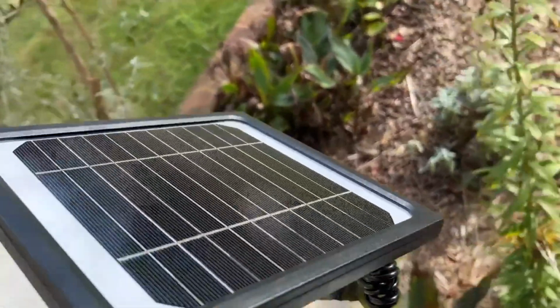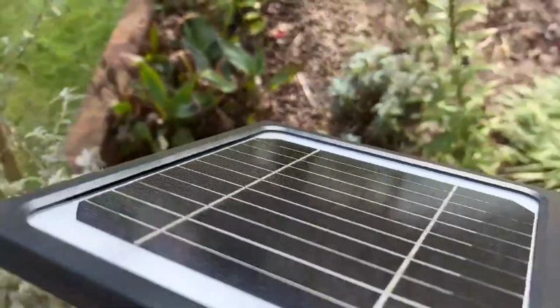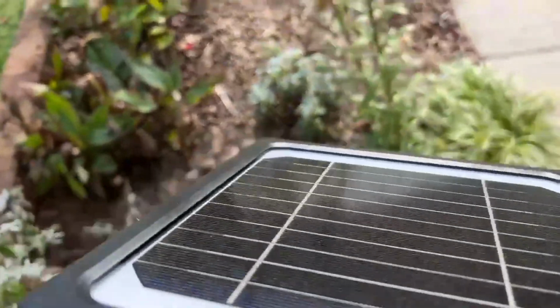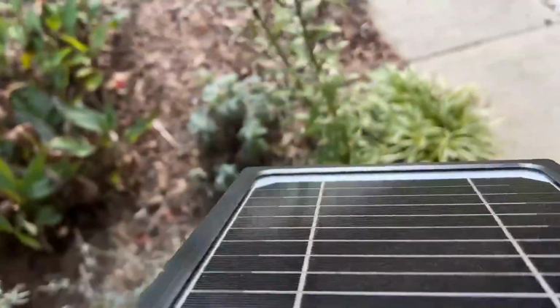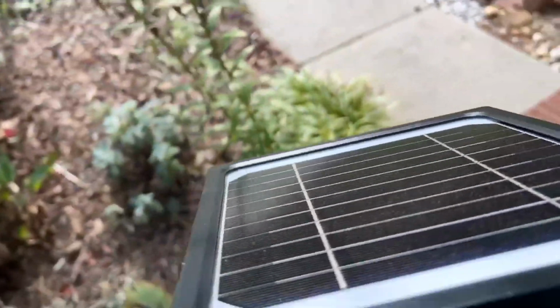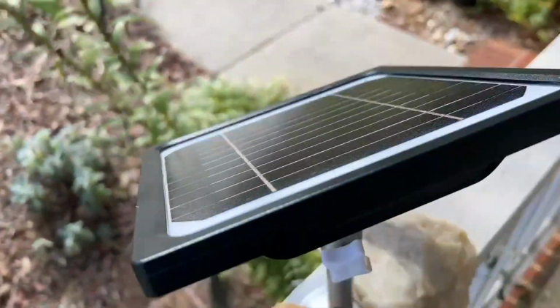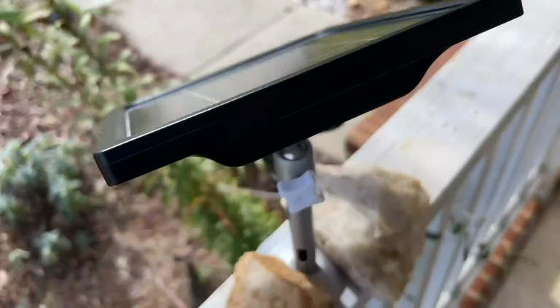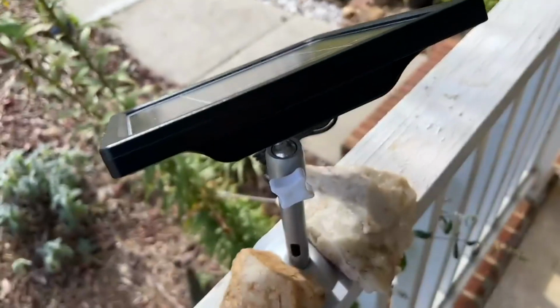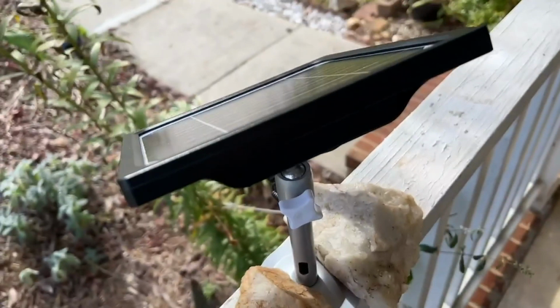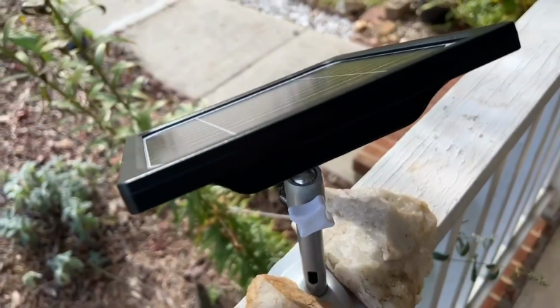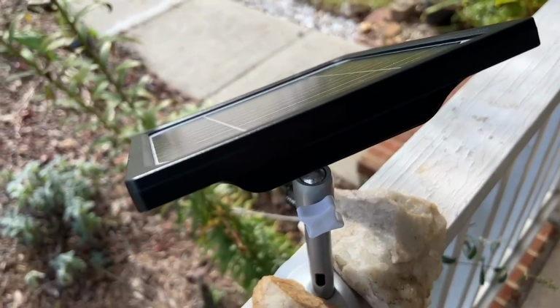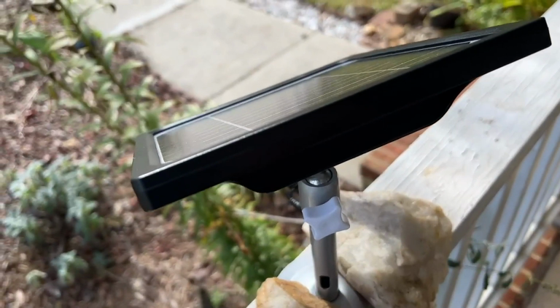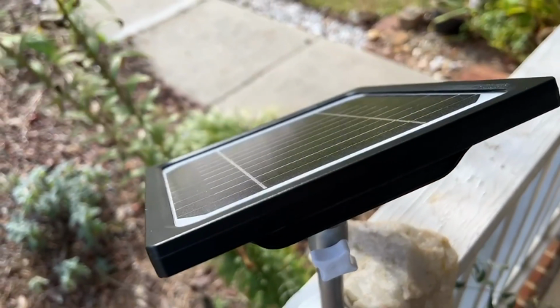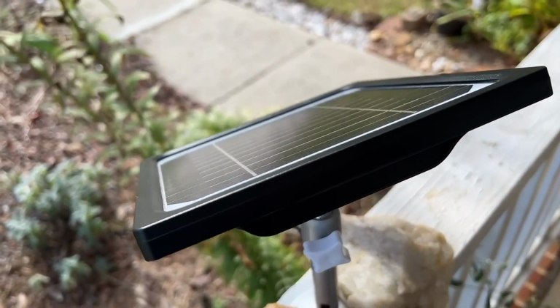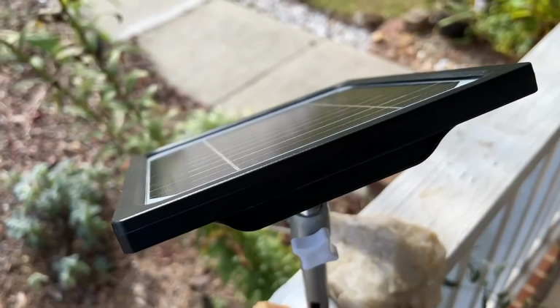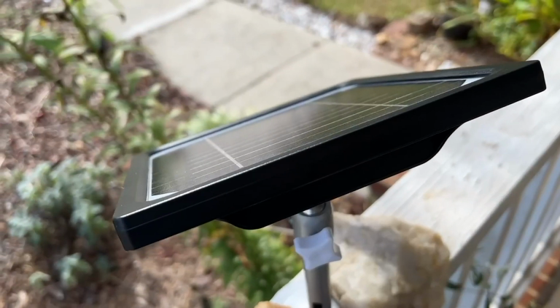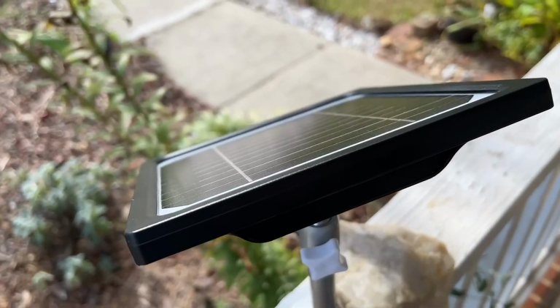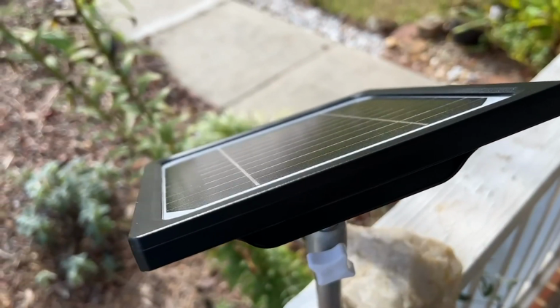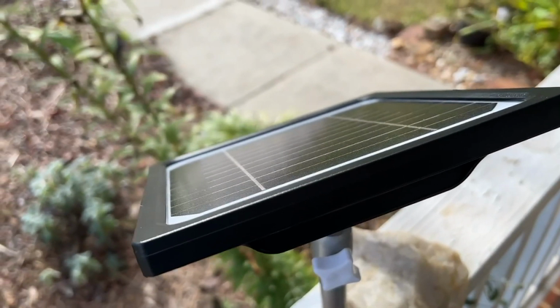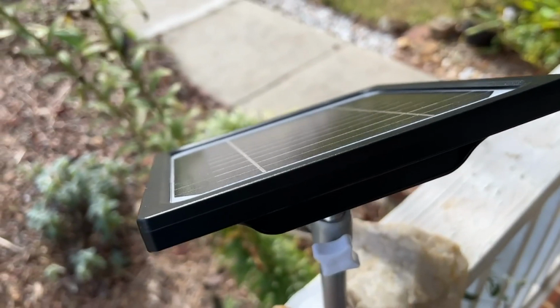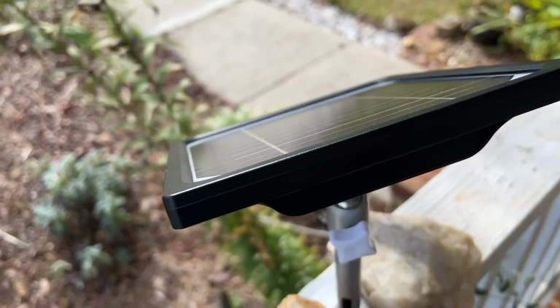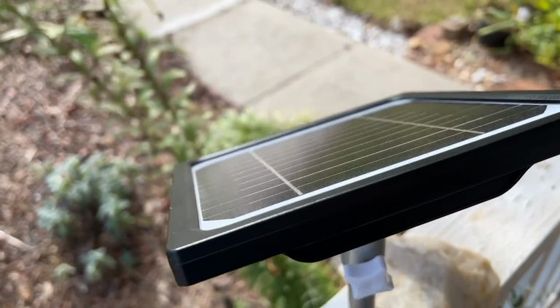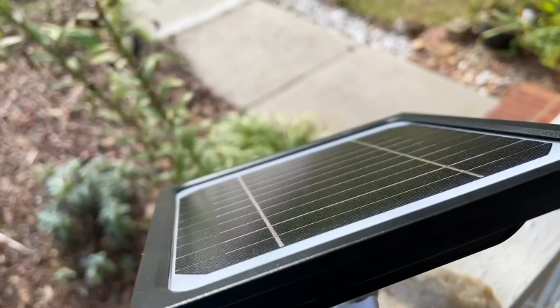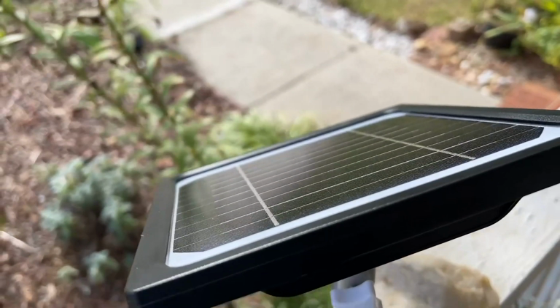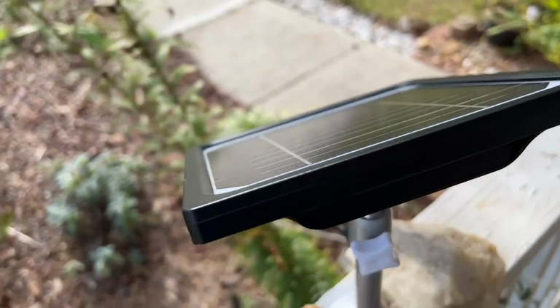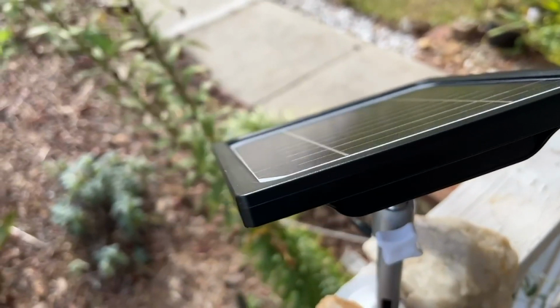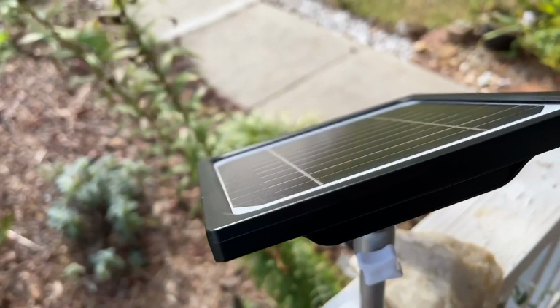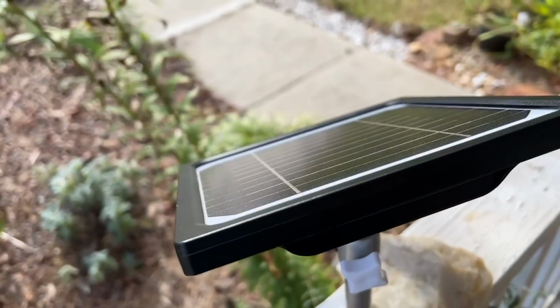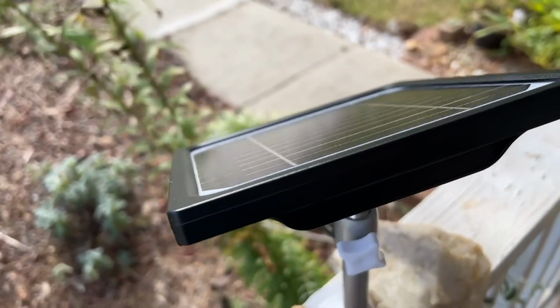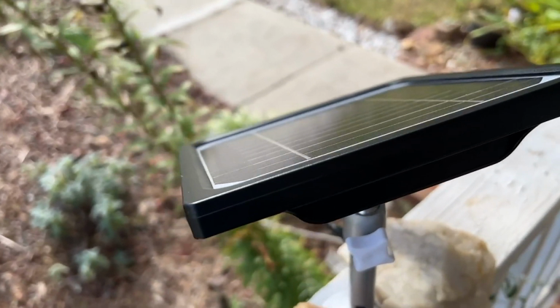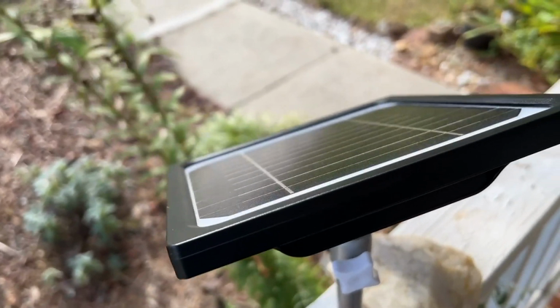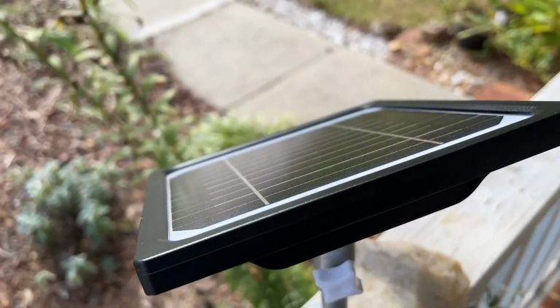I've been trying to get a sense of how long it takes to charge. In the morning I've got a very sunny spot for about six or seven hours, and in the afternoon I've got a different spot that's sunny for six or seven hours.